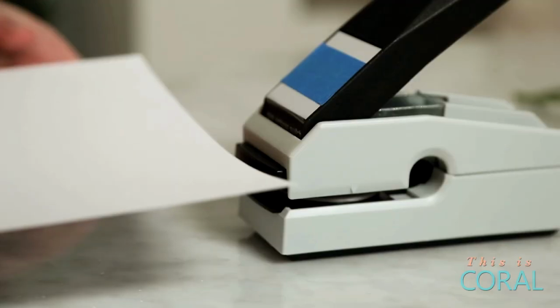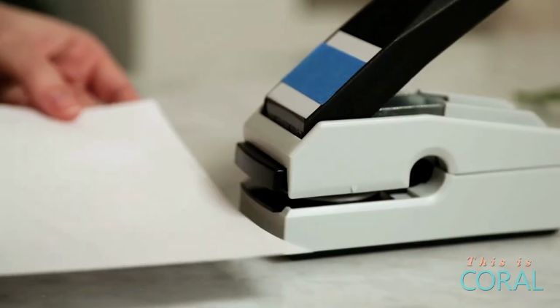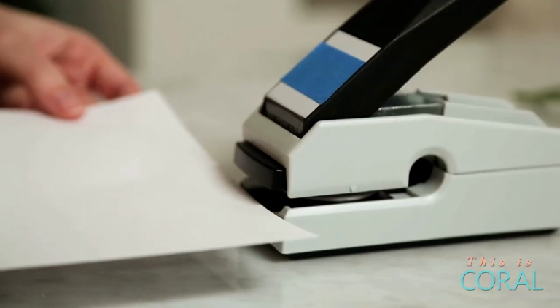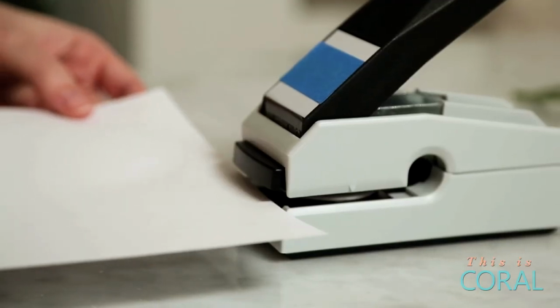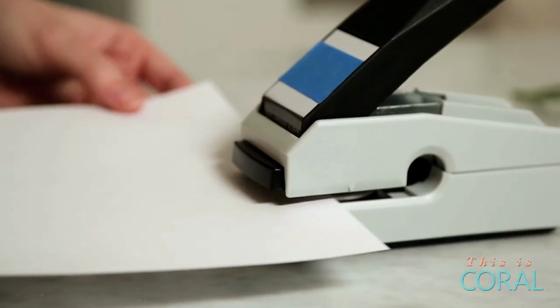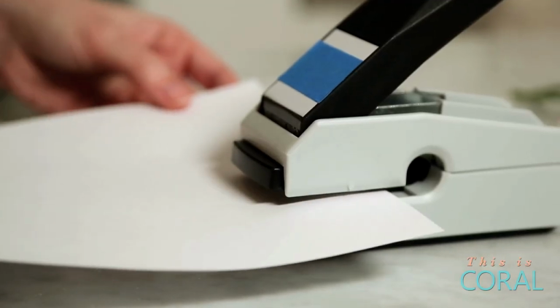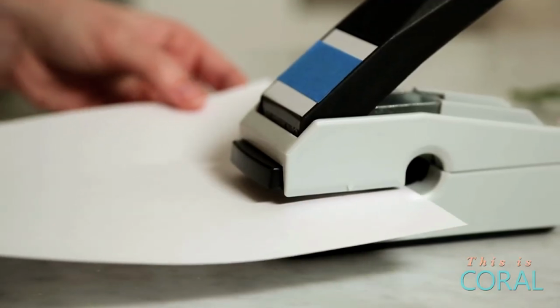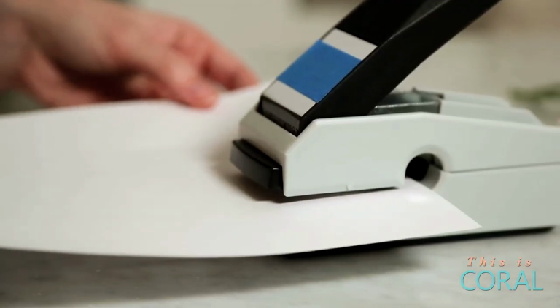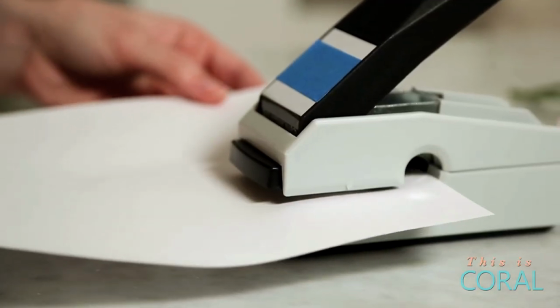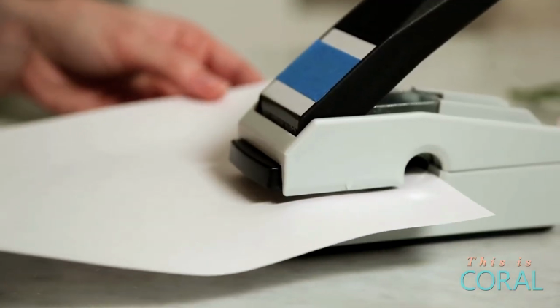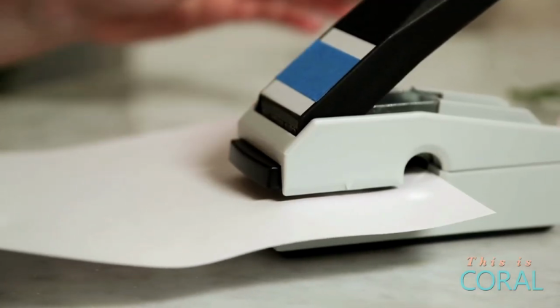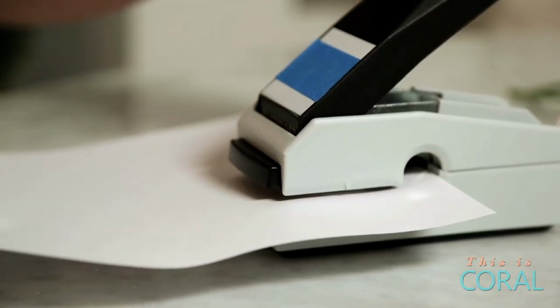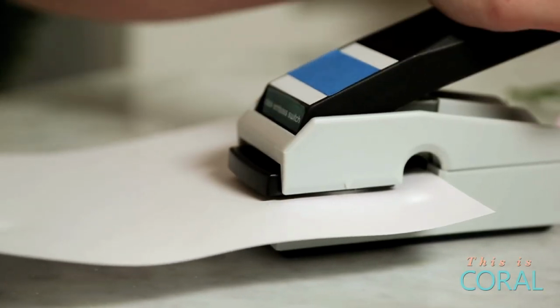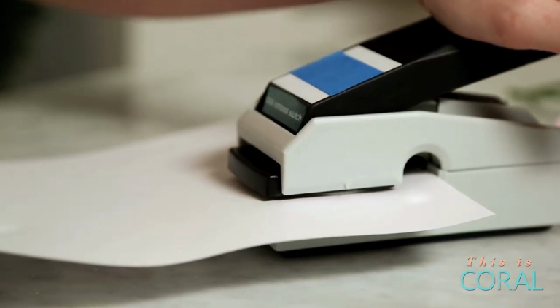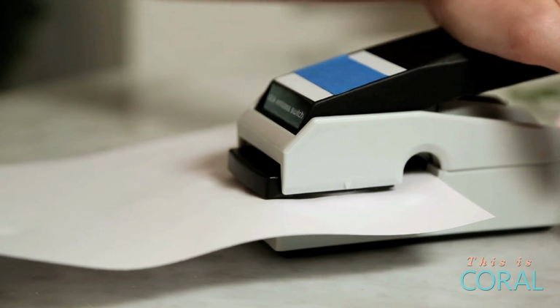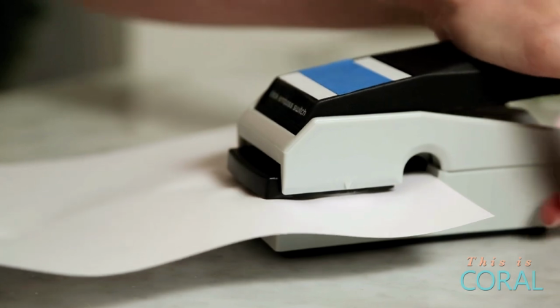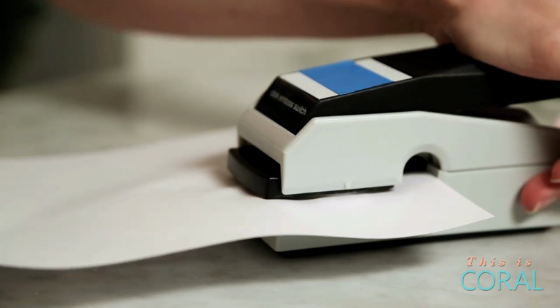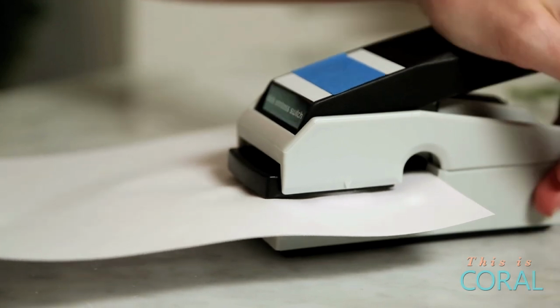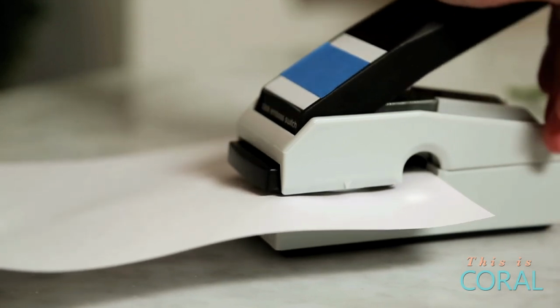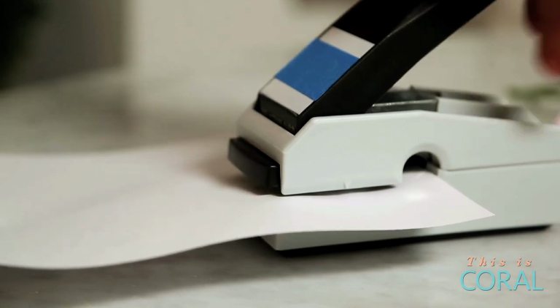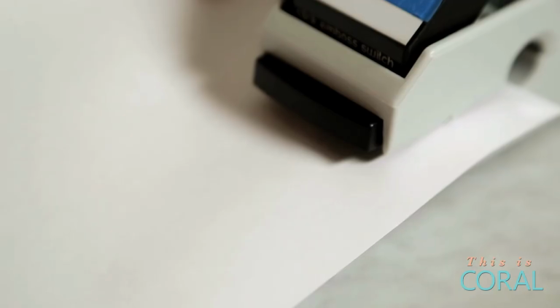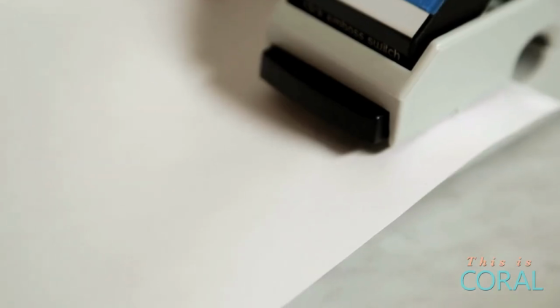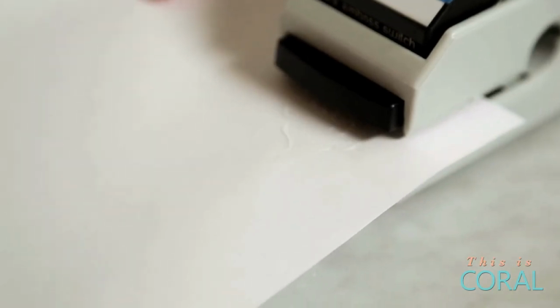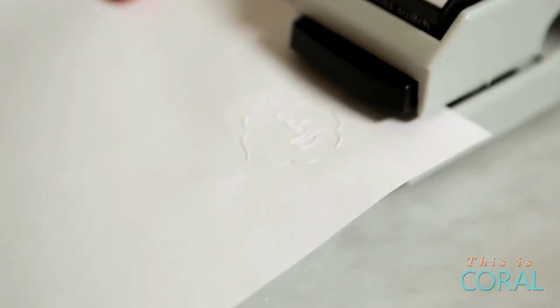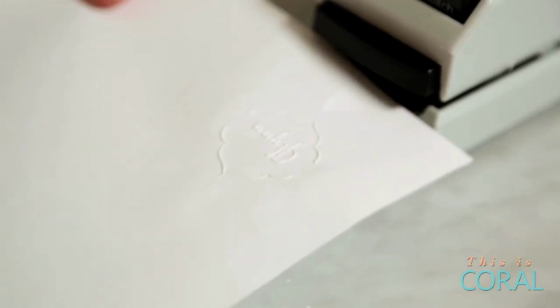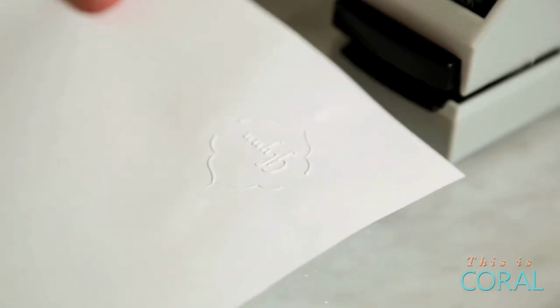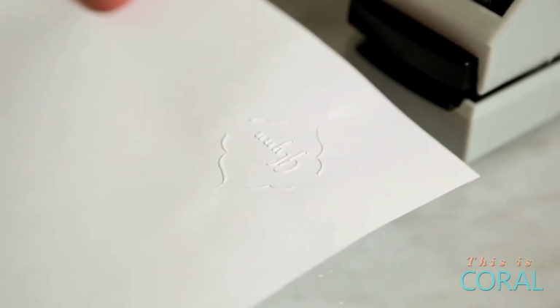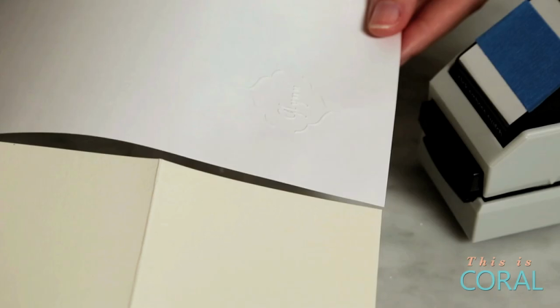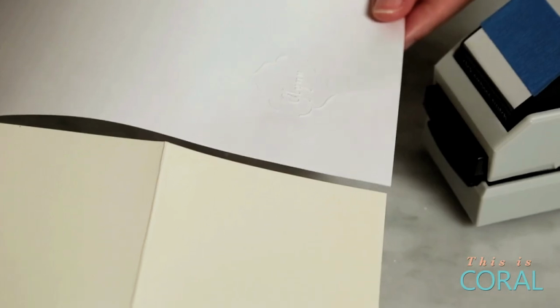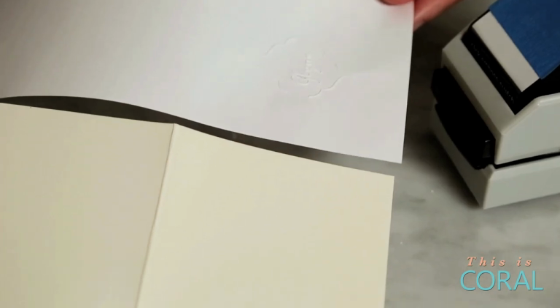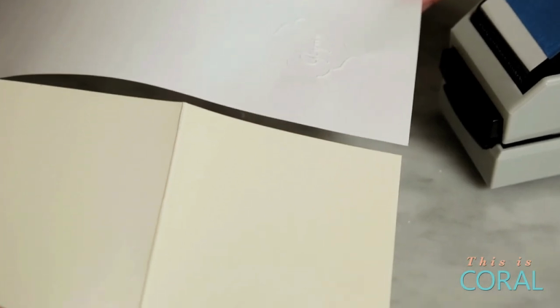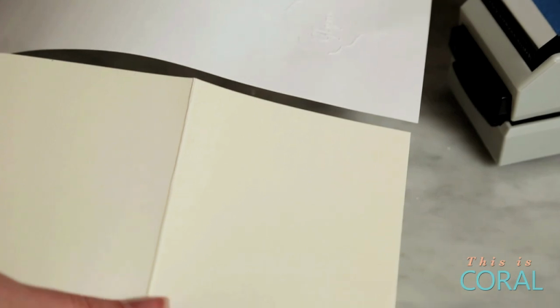Every embosser is different, so I recommend doing a couple of tests on a blank piece of paper. This will help you check for alignment and layout when you use the real cards.